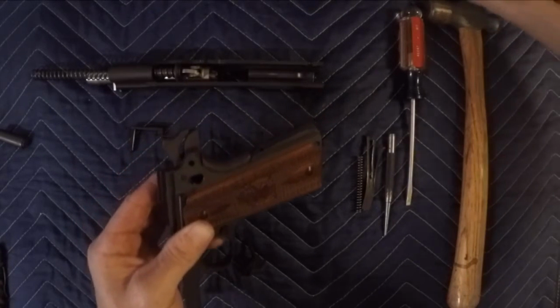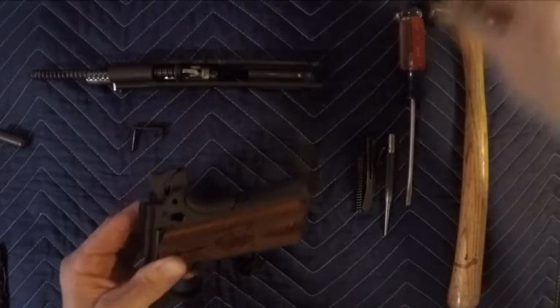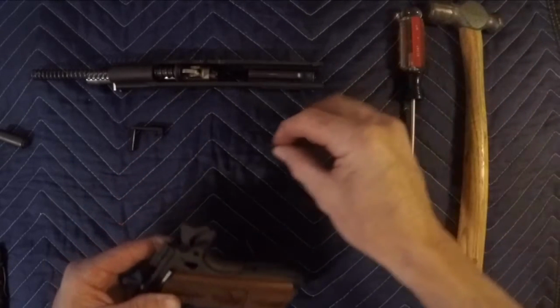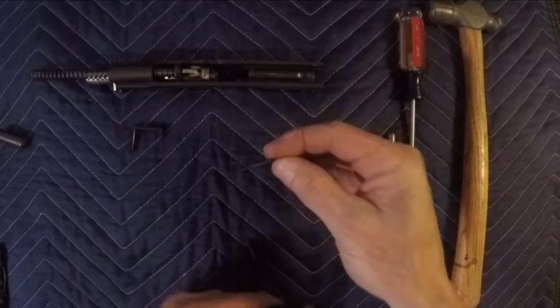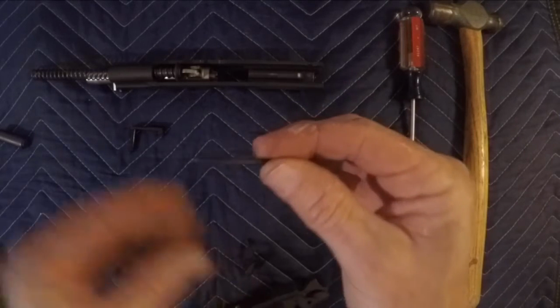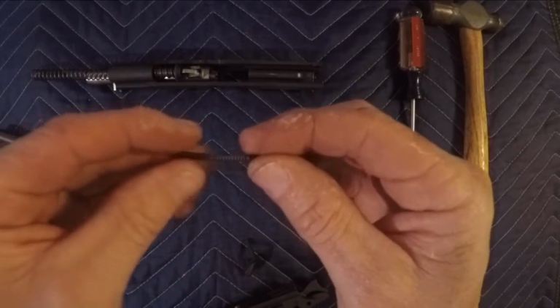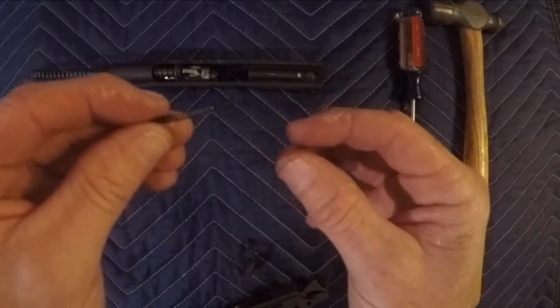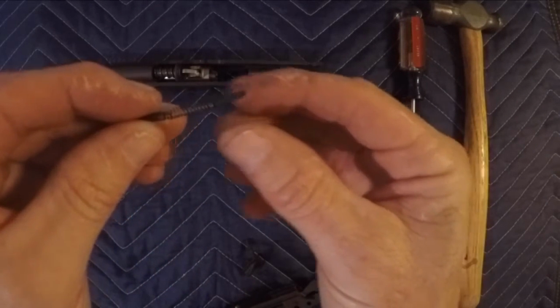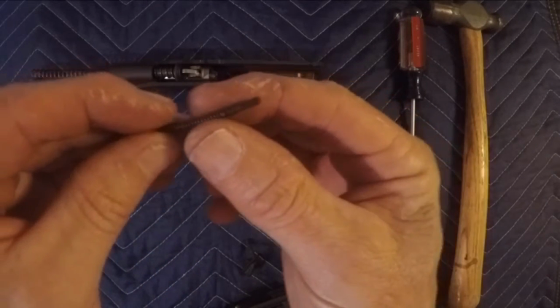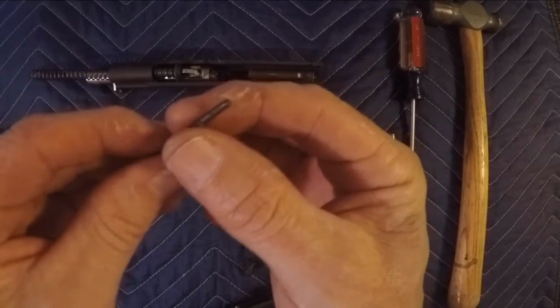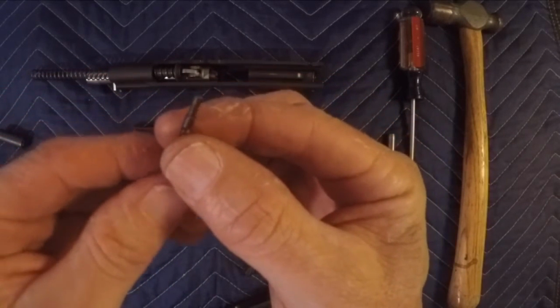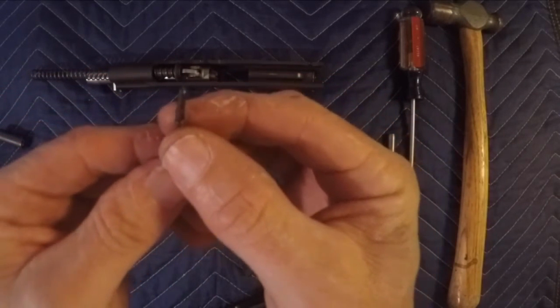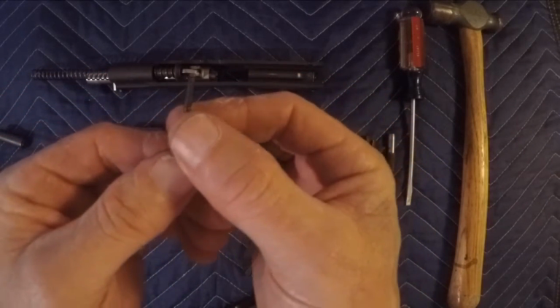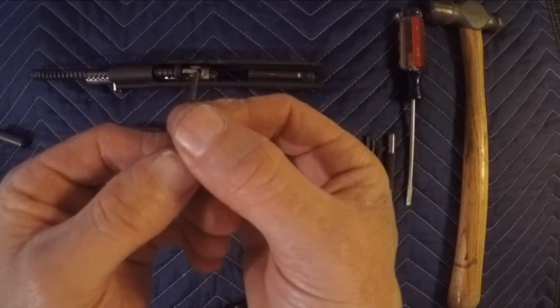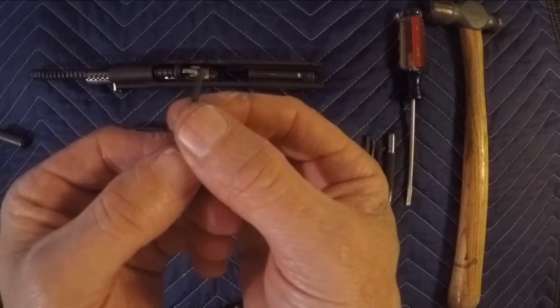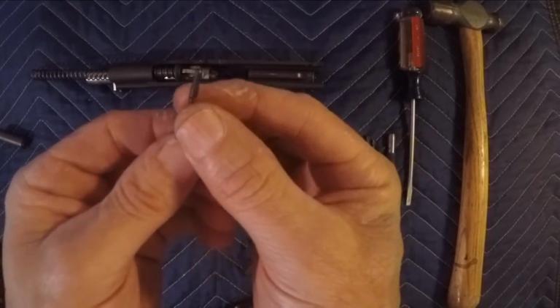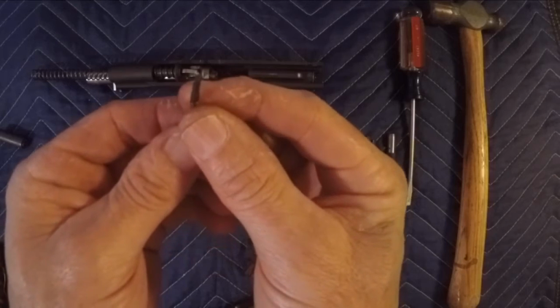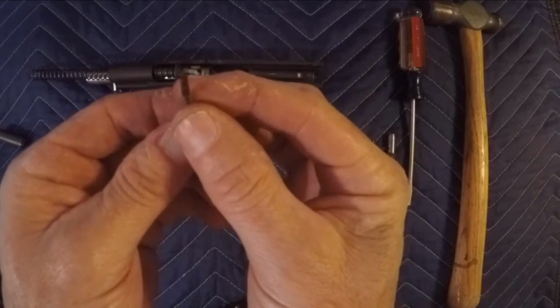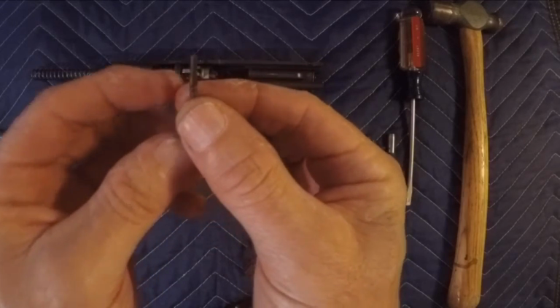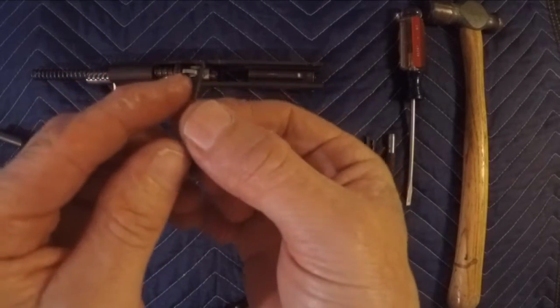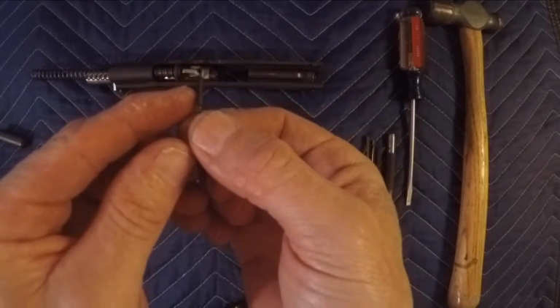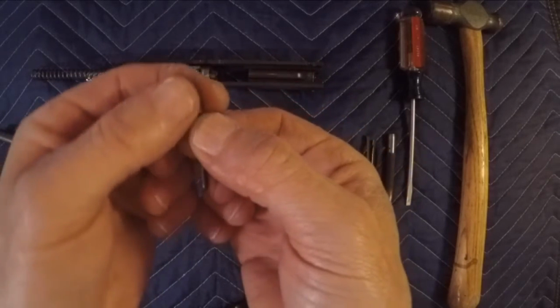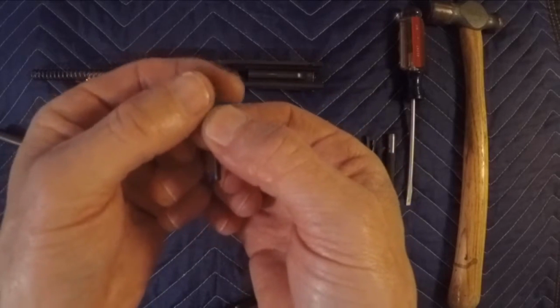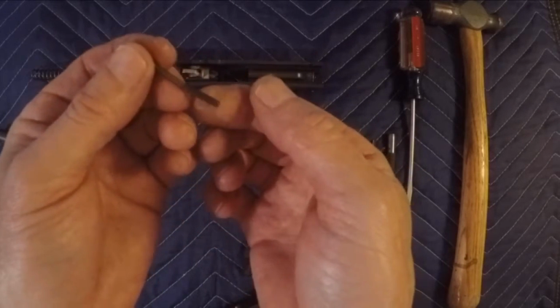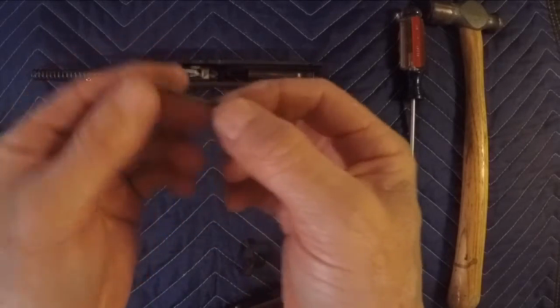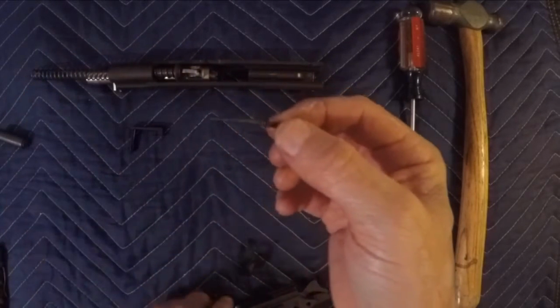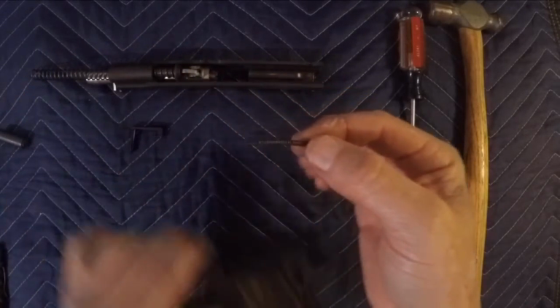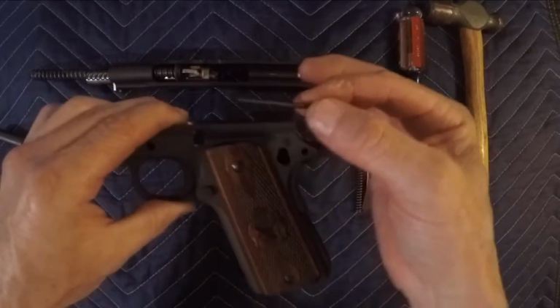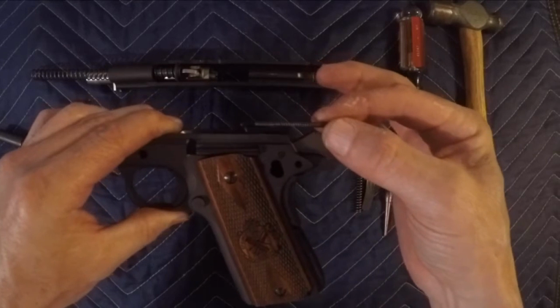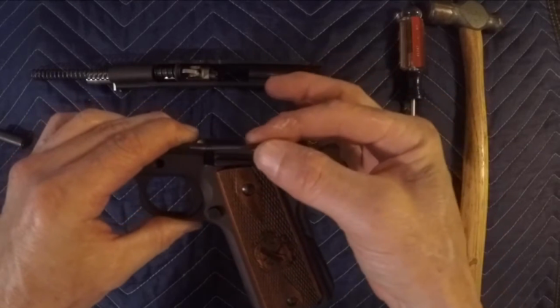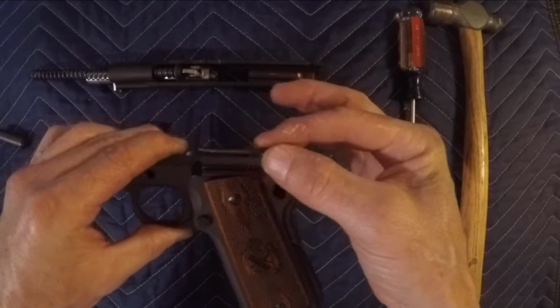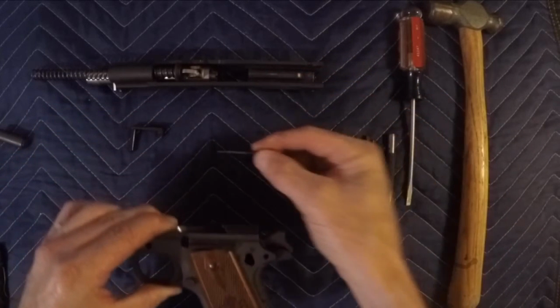There it is. There's a spring here — it only goes in one way. You can see one end is going to be skinnier on one side than the other, and that's what will be sliding in first.